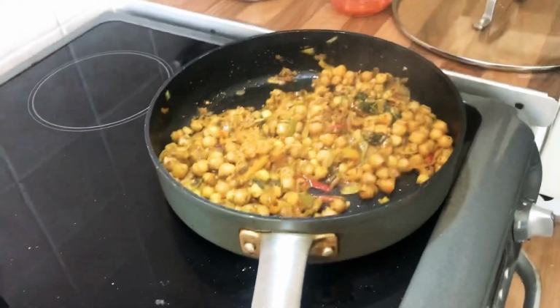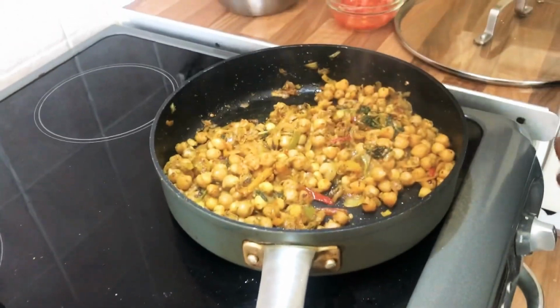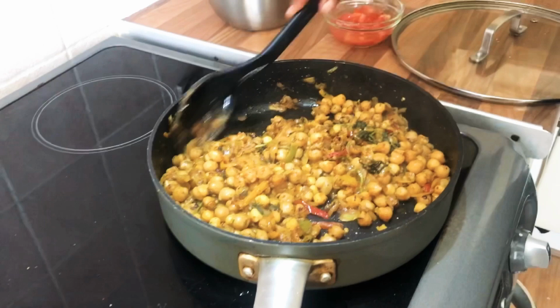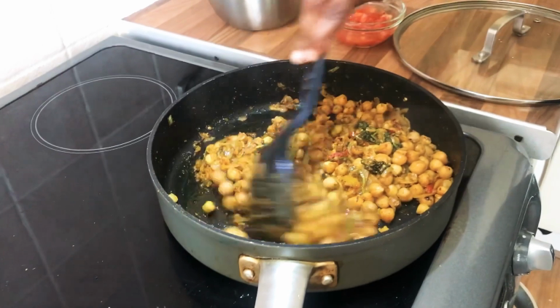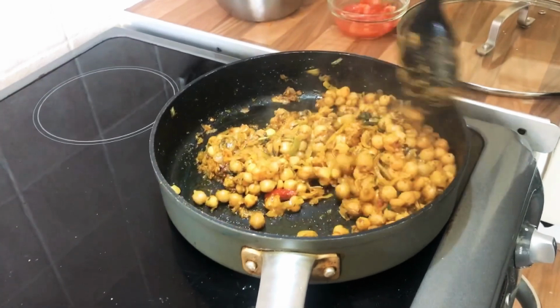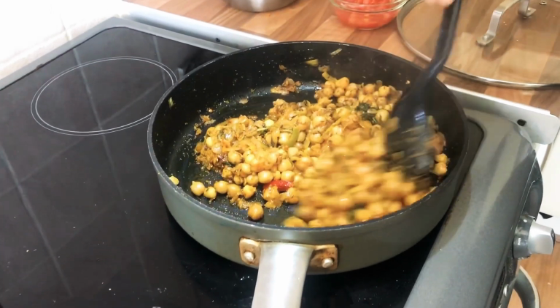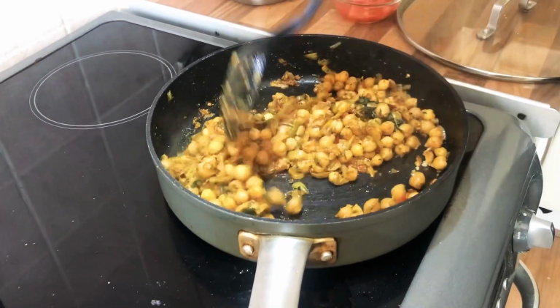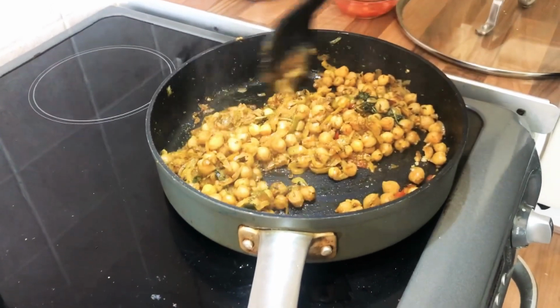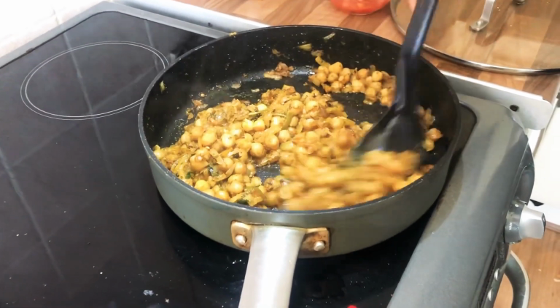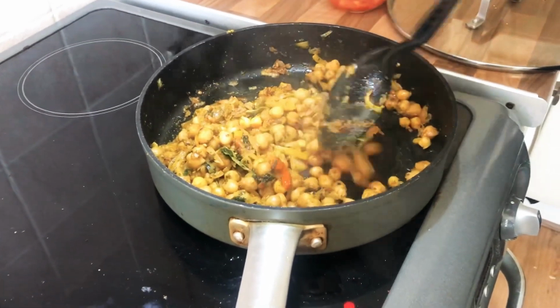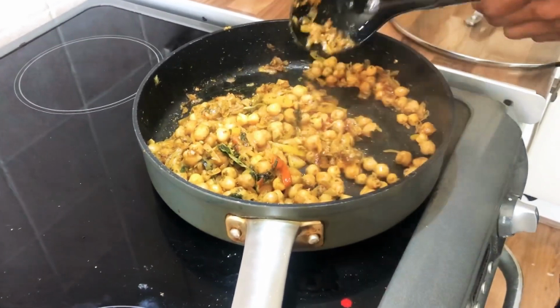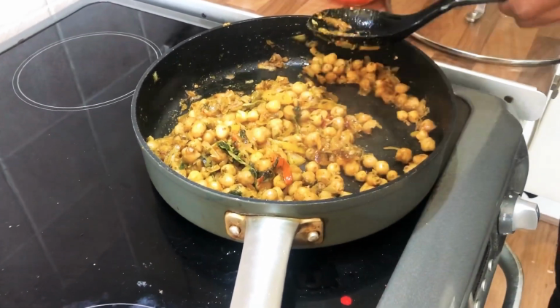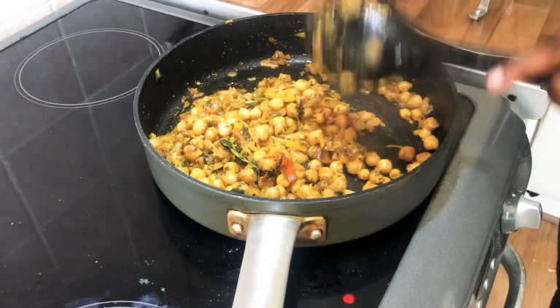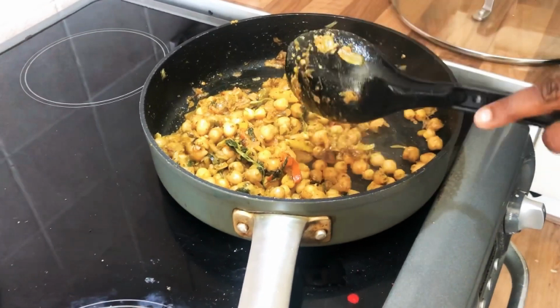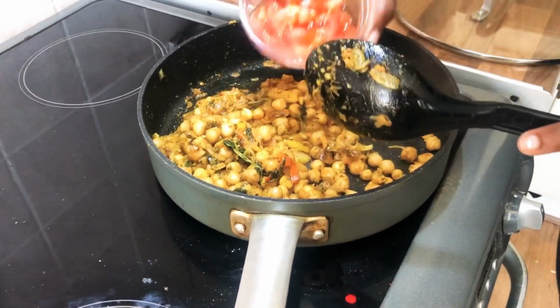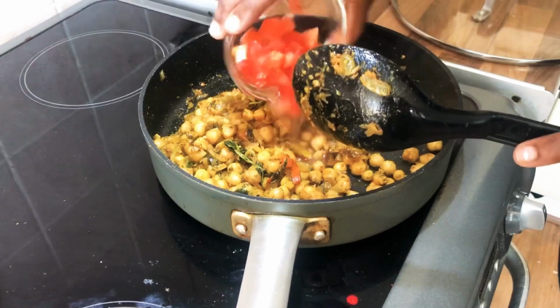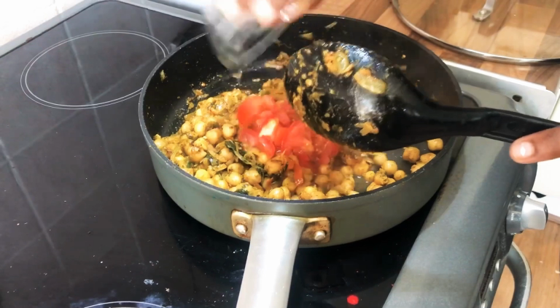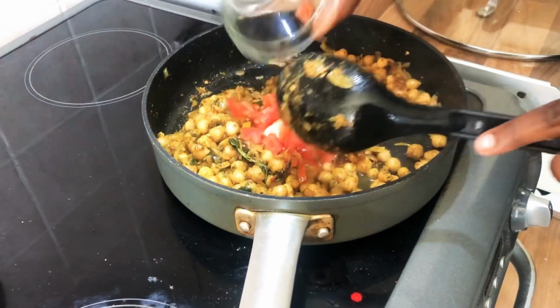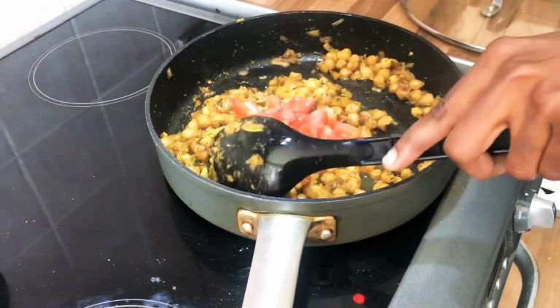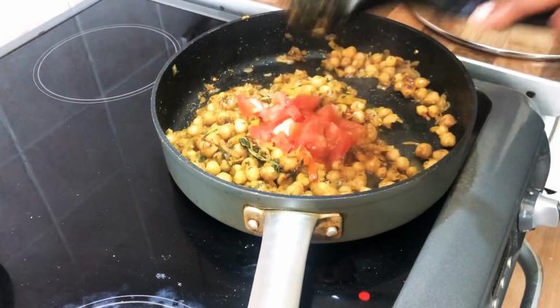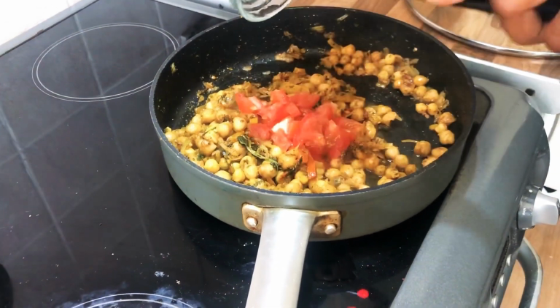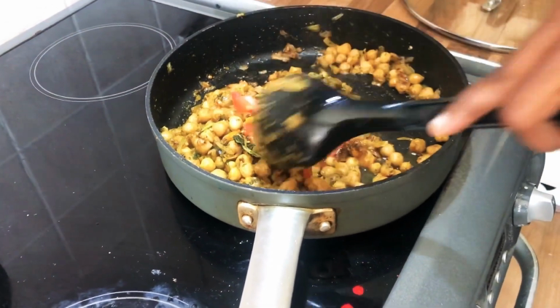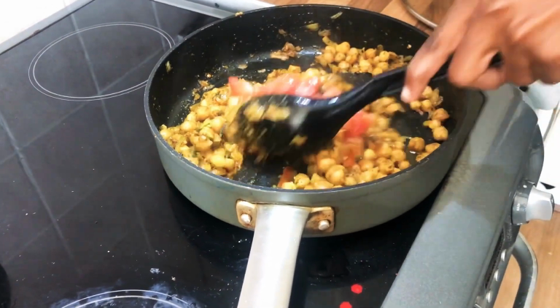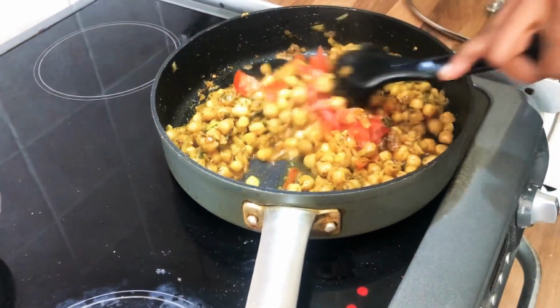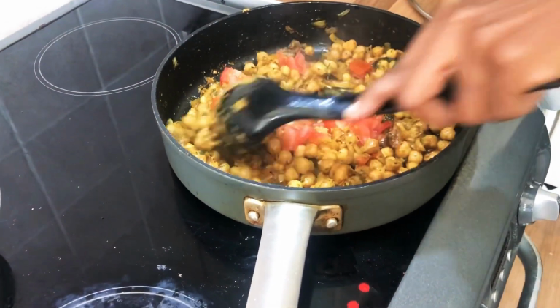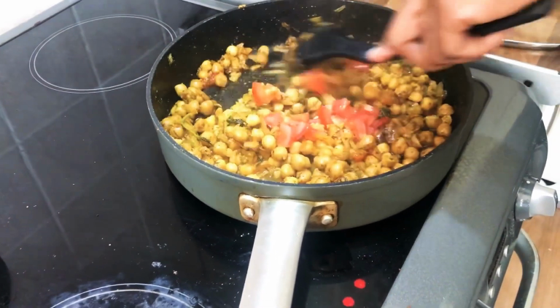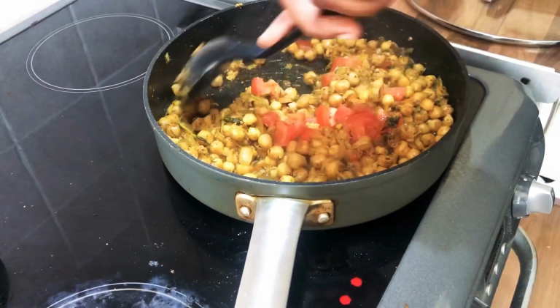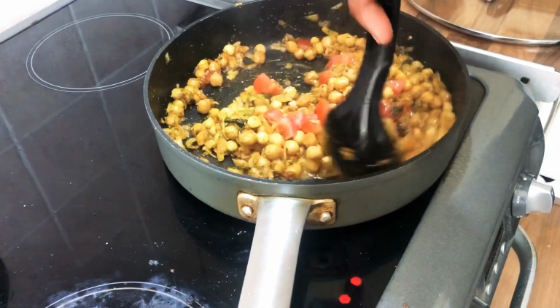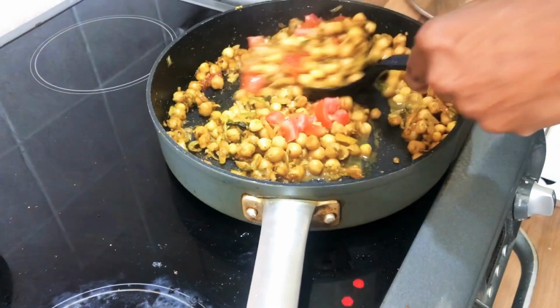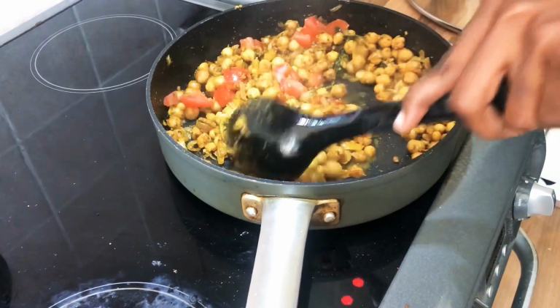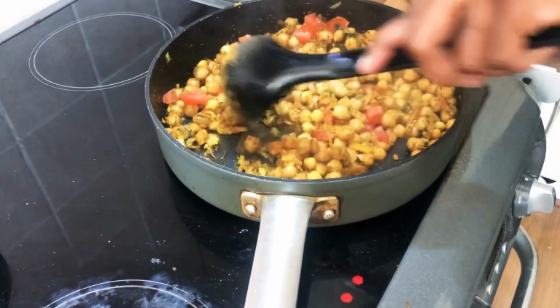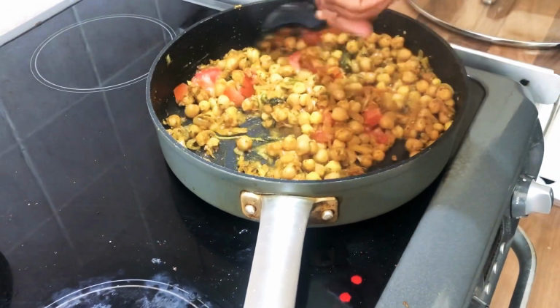I'm just mixing it — I let it steam down a little bit so everything can combine. I've added in the tomatoes and about one-fourth cup of water with that.